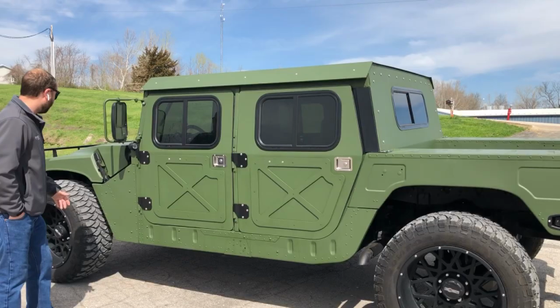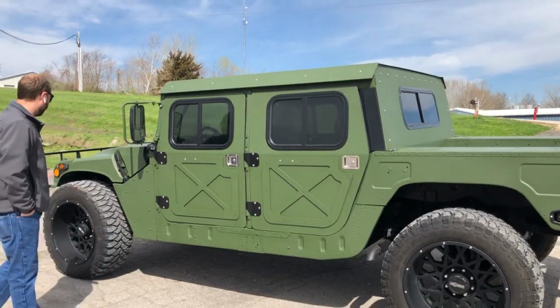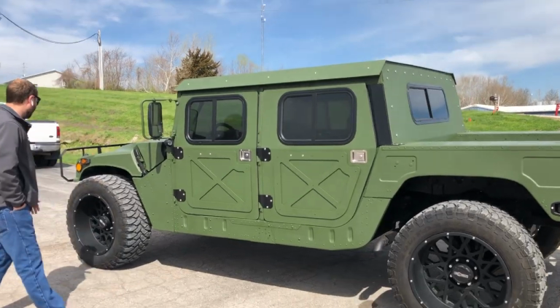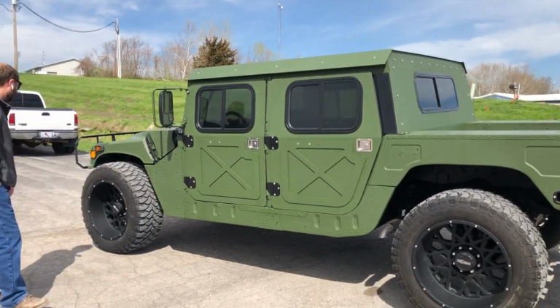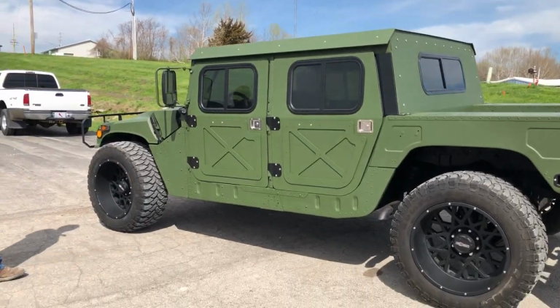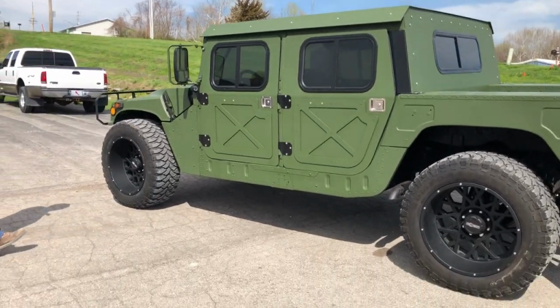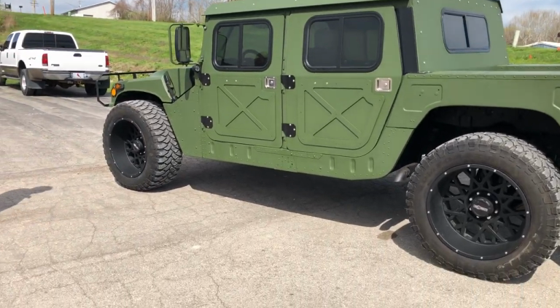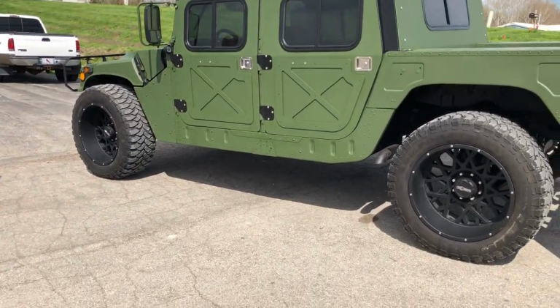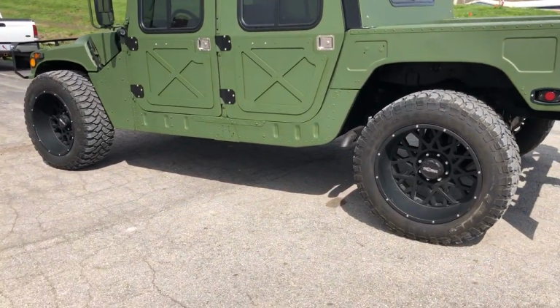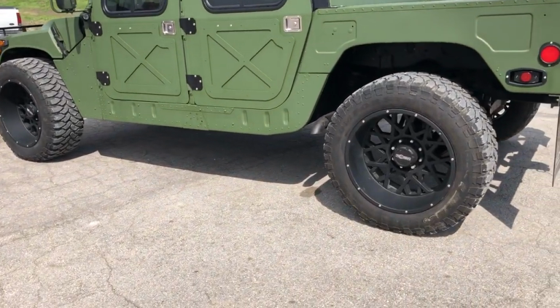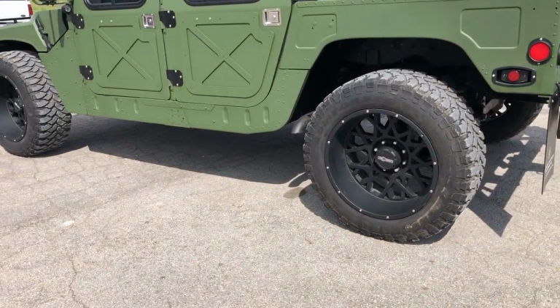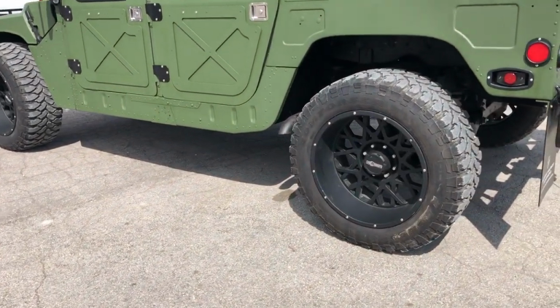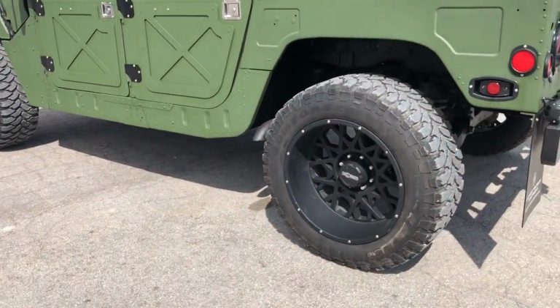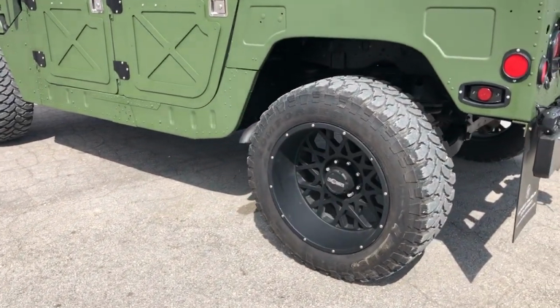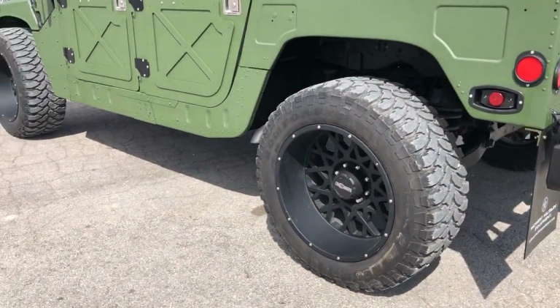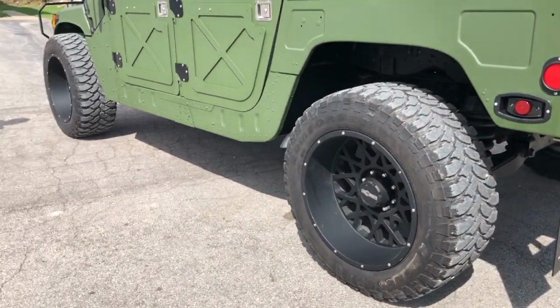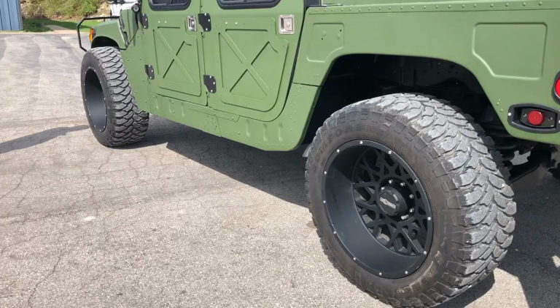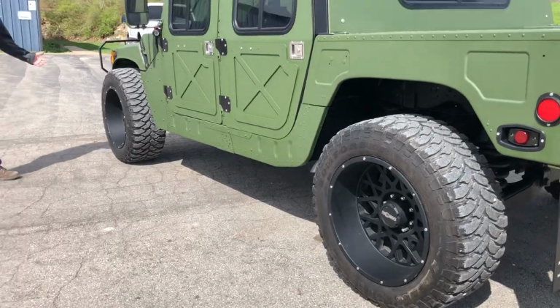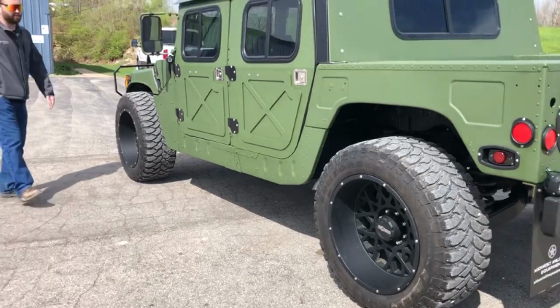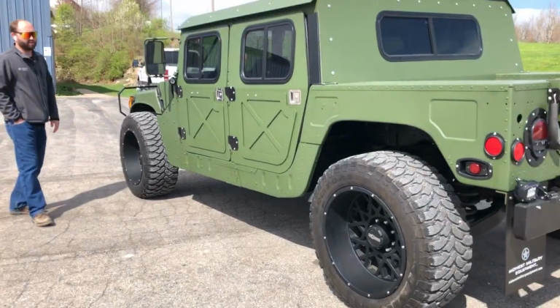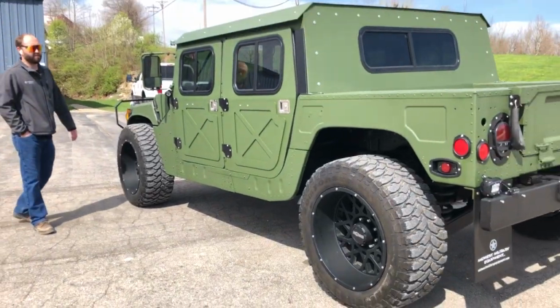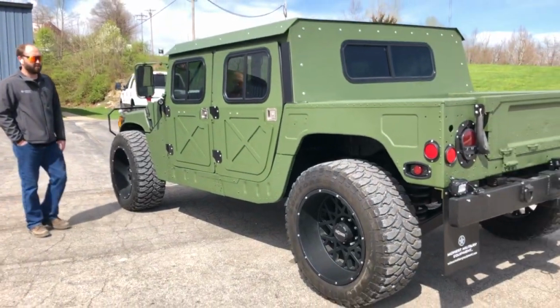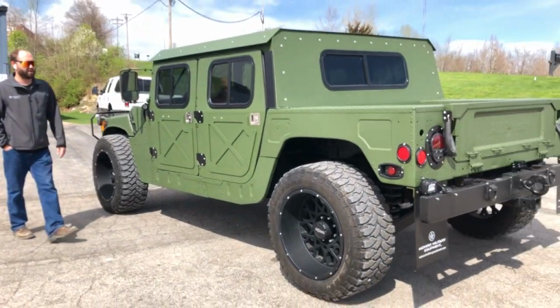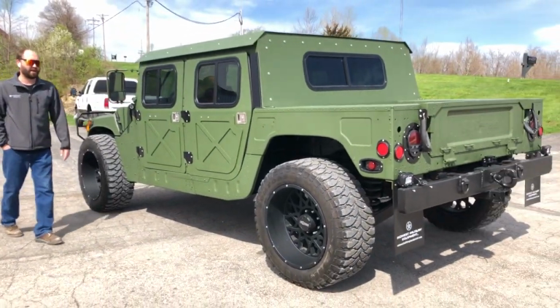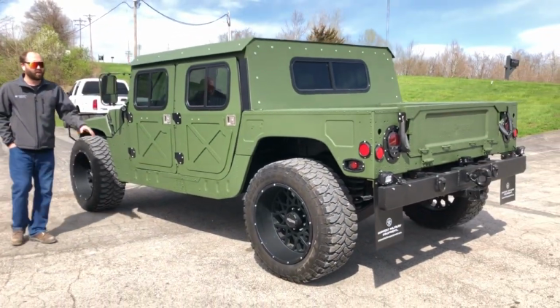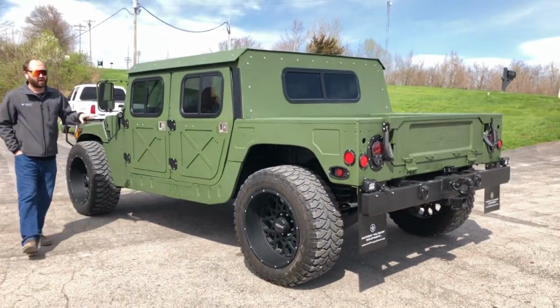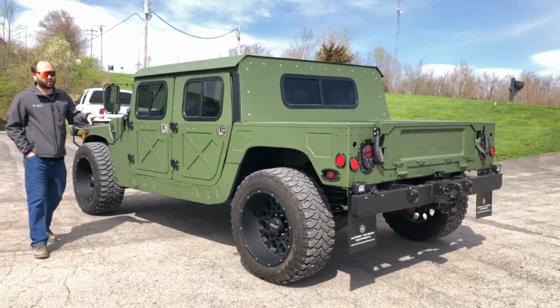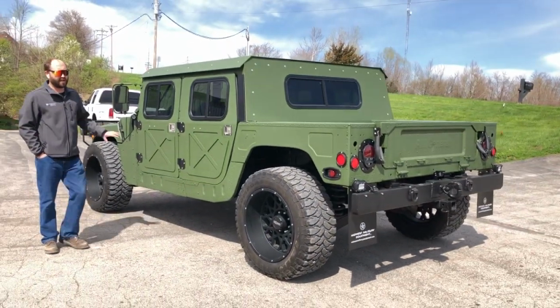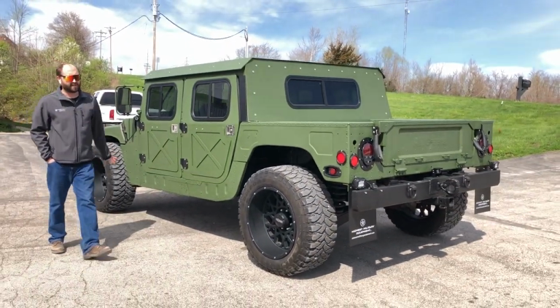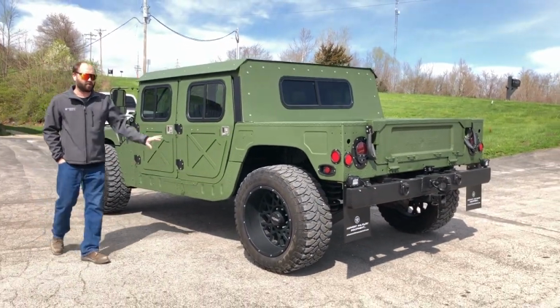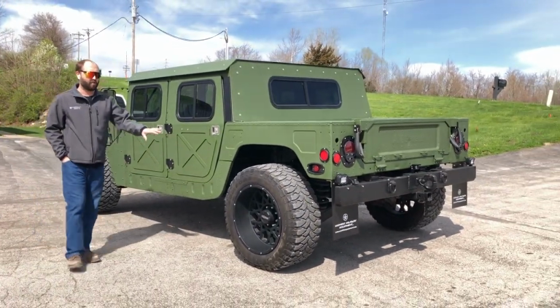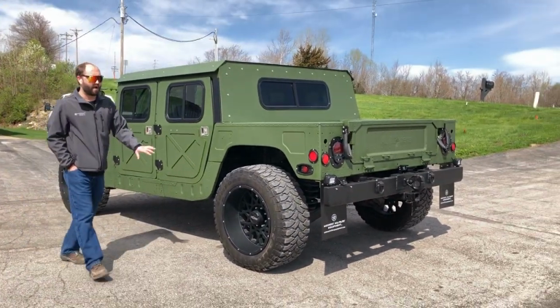We've put a set of aftermarket wheels and tires on it. They're actually a 22-inch wheel, 12-wide, and a 37-1350R22 tire. LED lights all the way around.